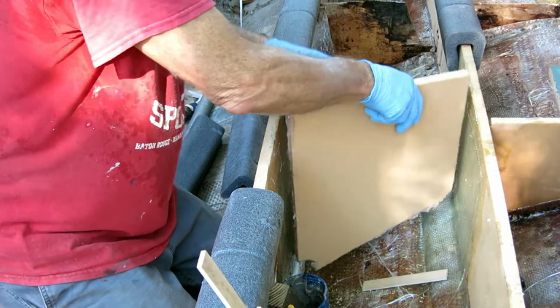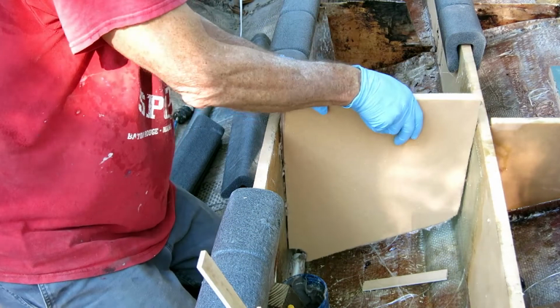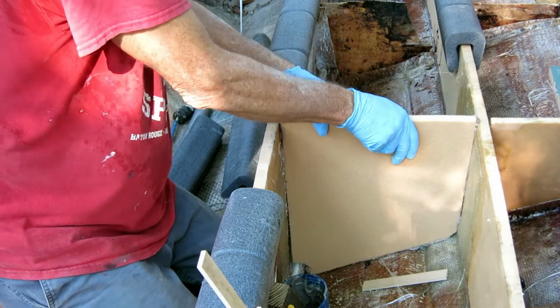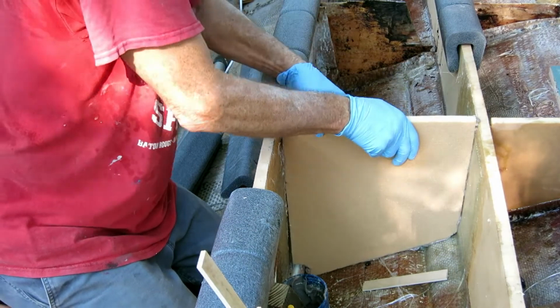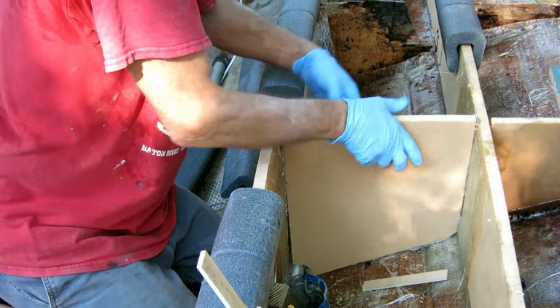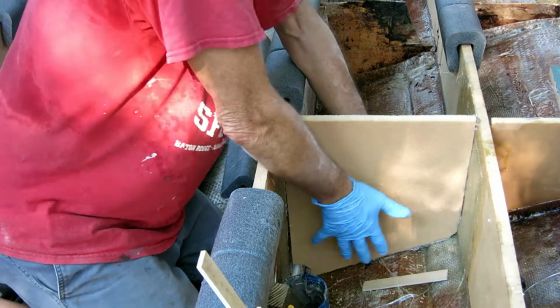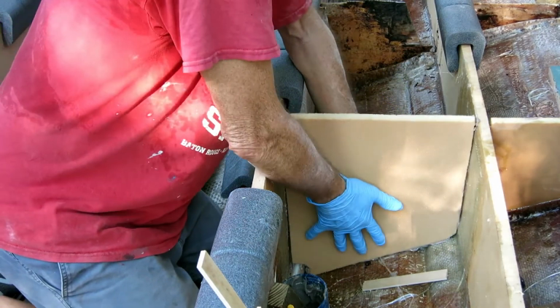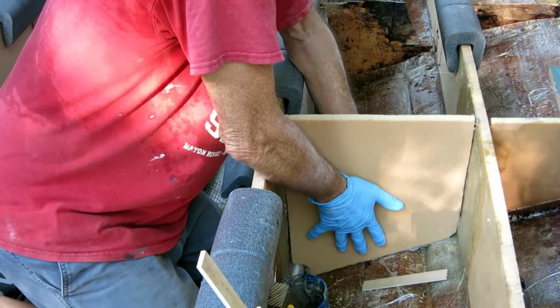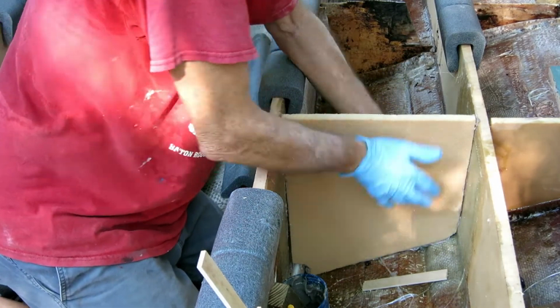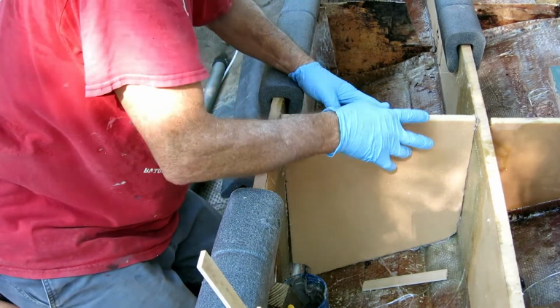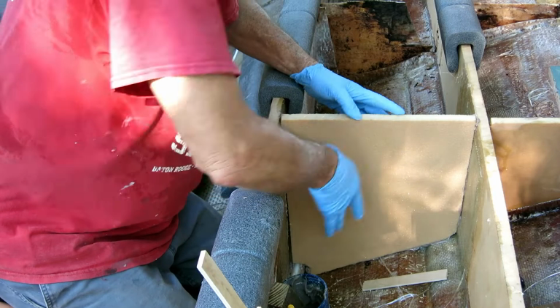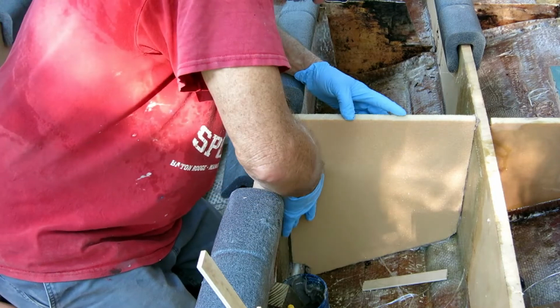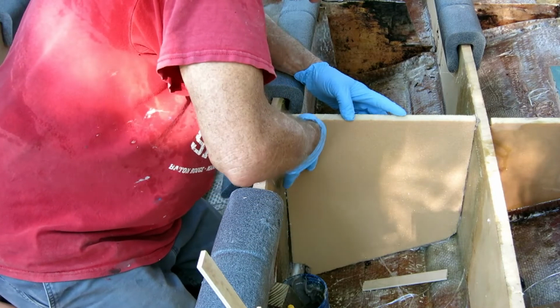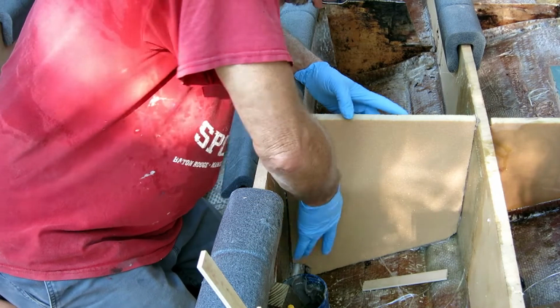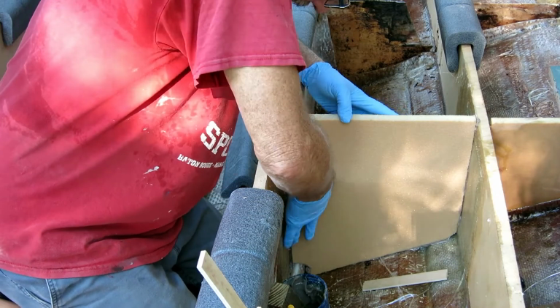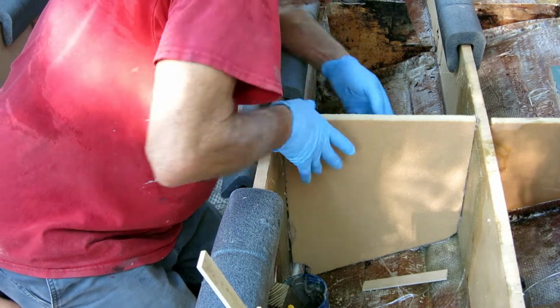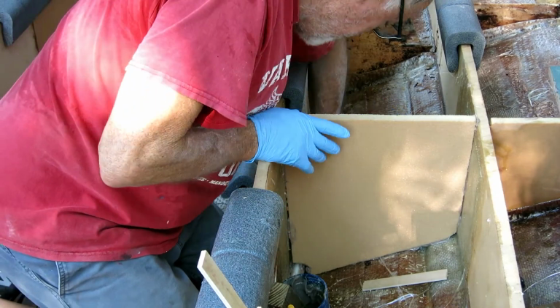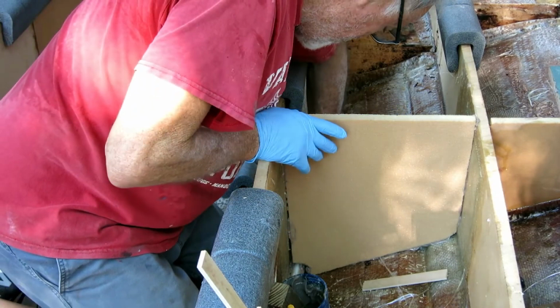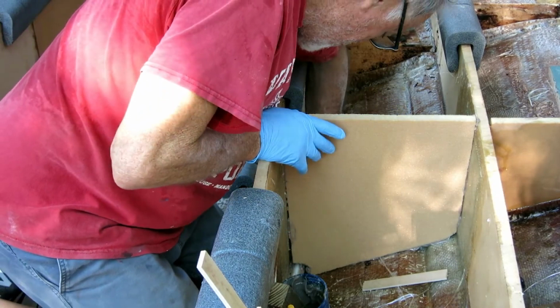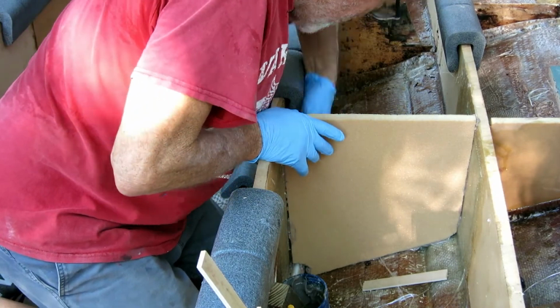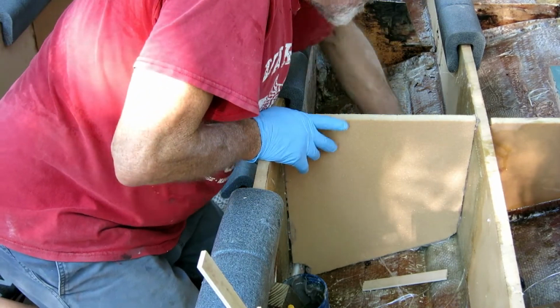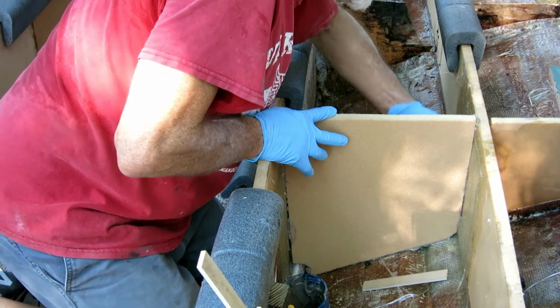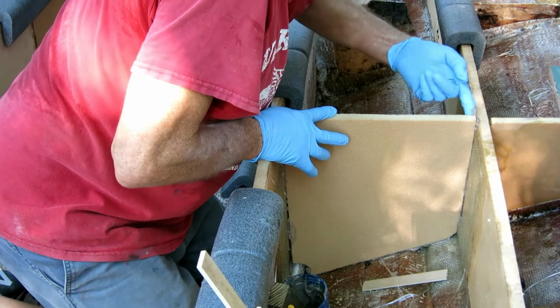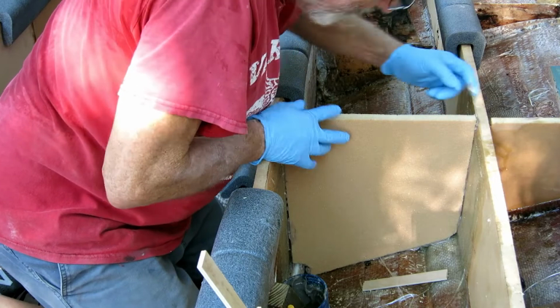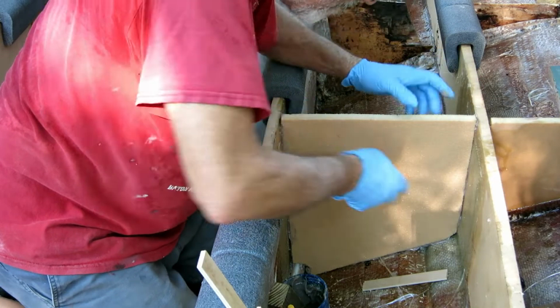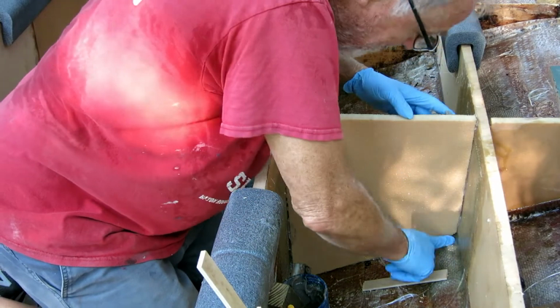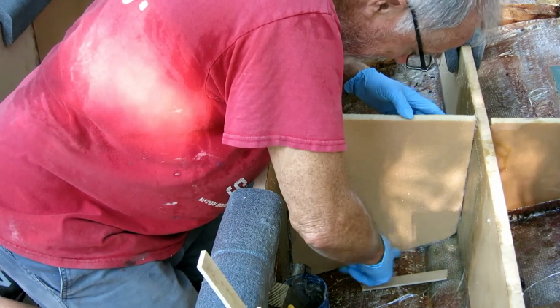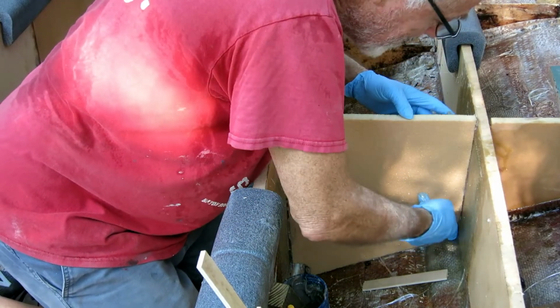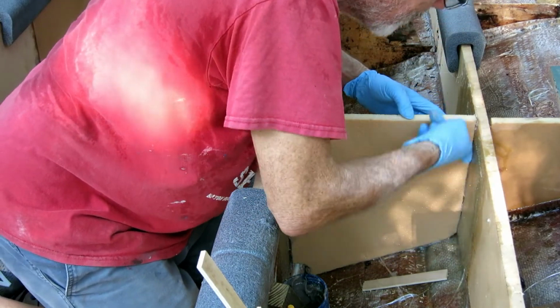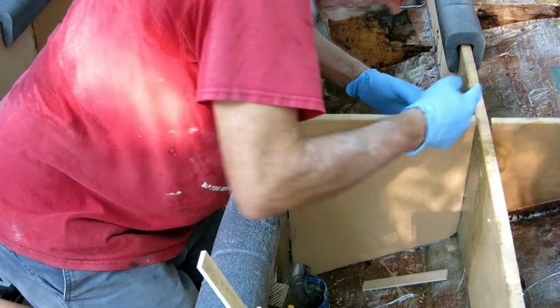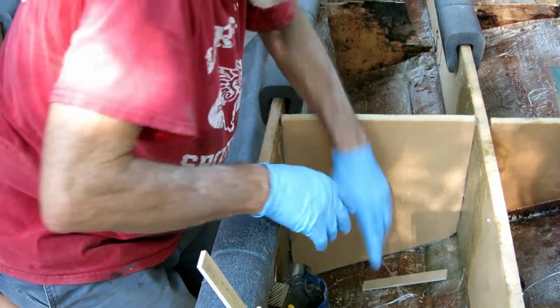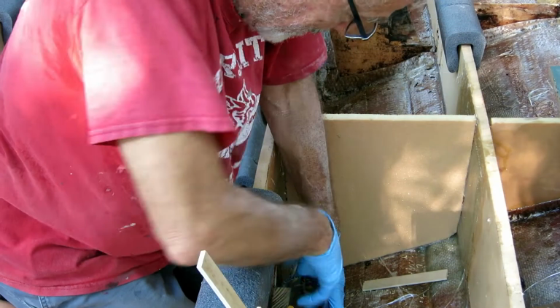It doesn't bend well at a right angle and you end up with air pockets behind it. So step one is just get the thing stuck in place with enough strength that you can push a trowel against it later without it moving around.